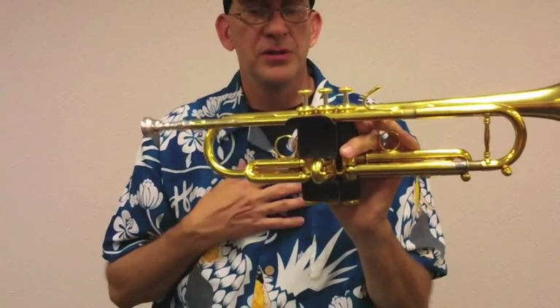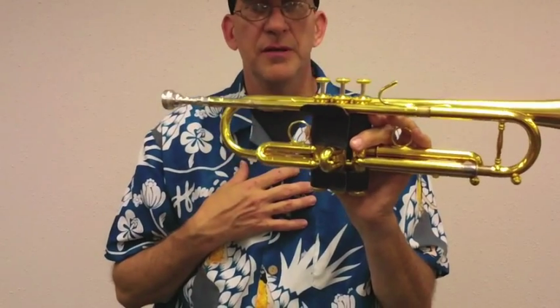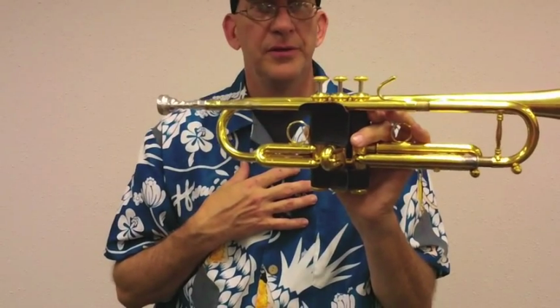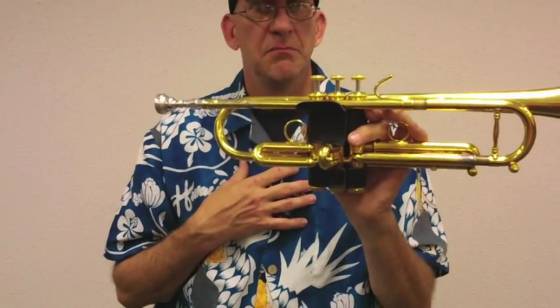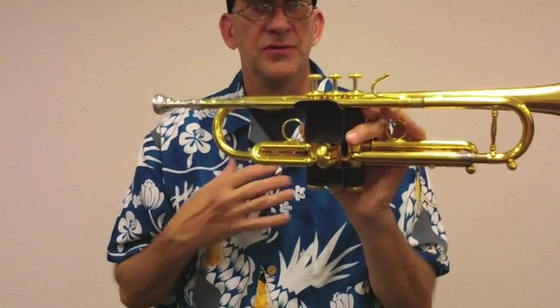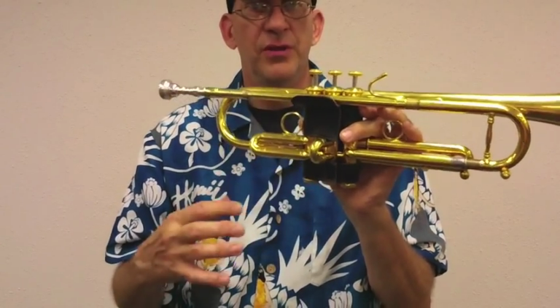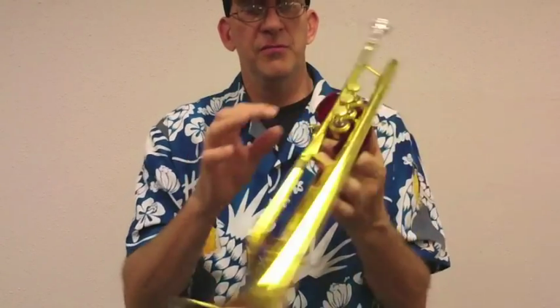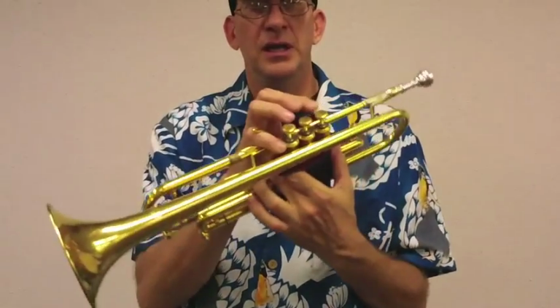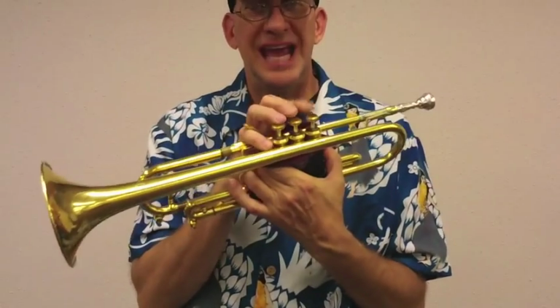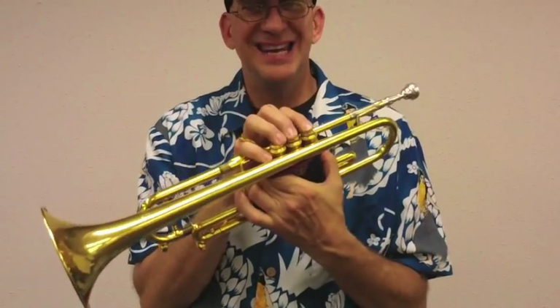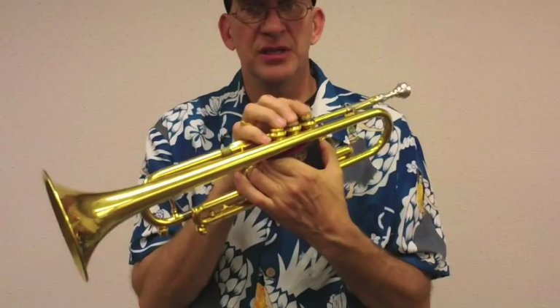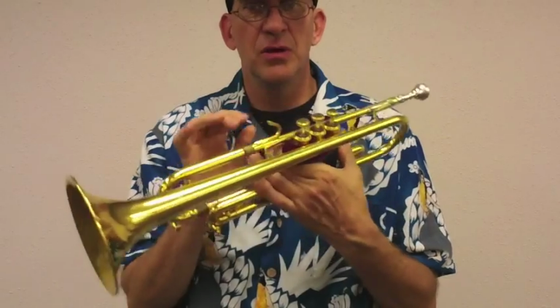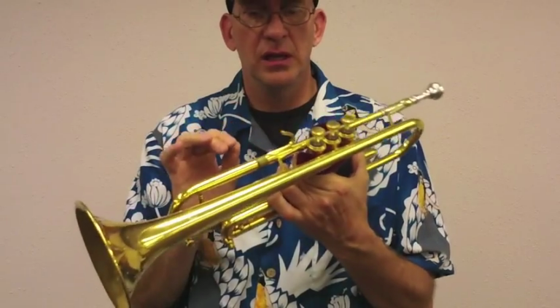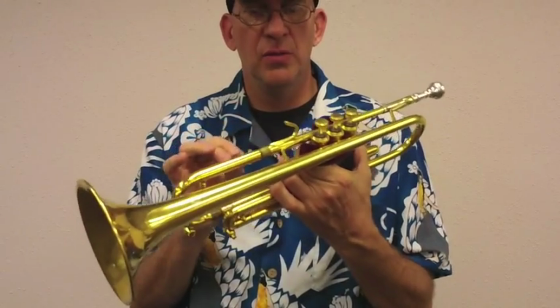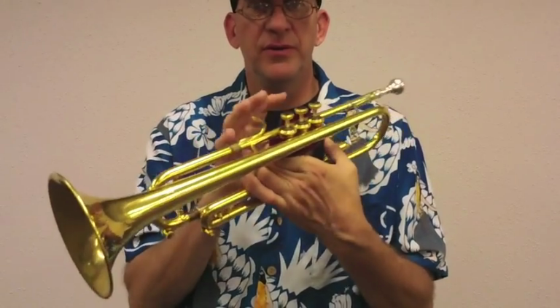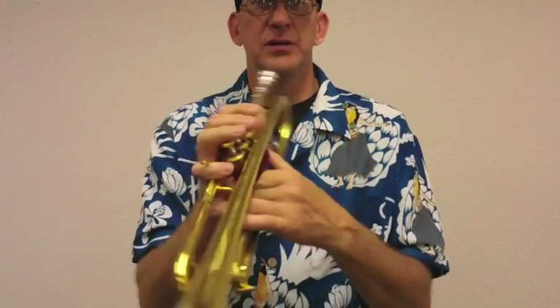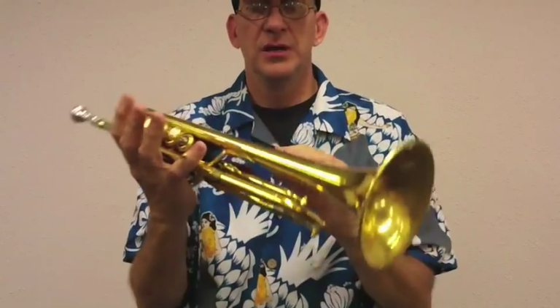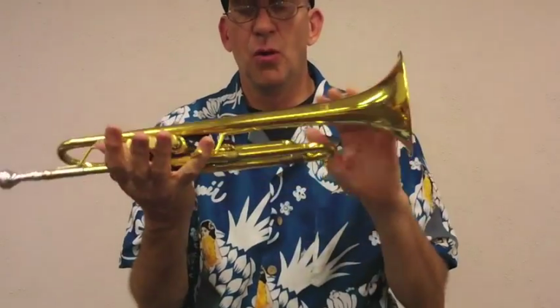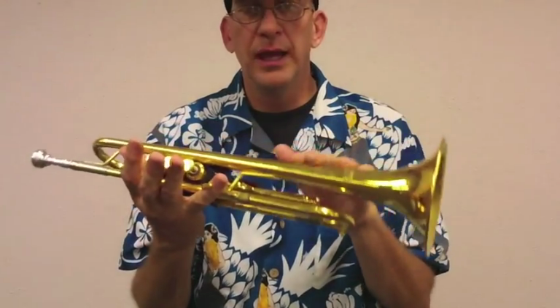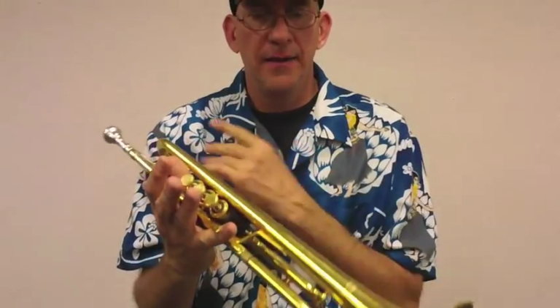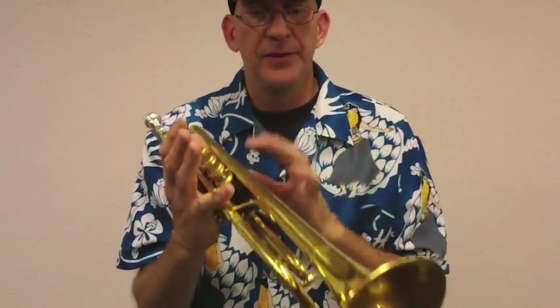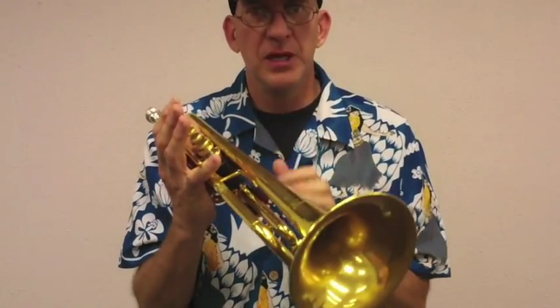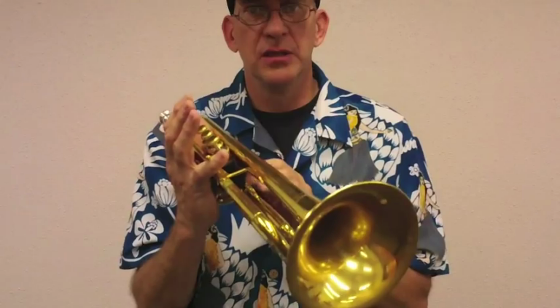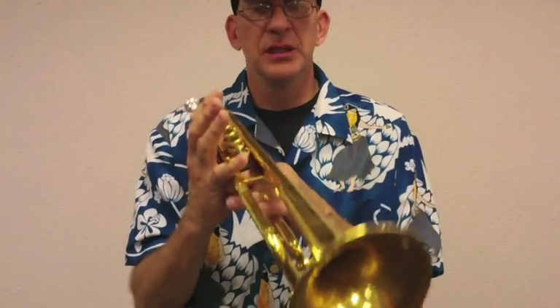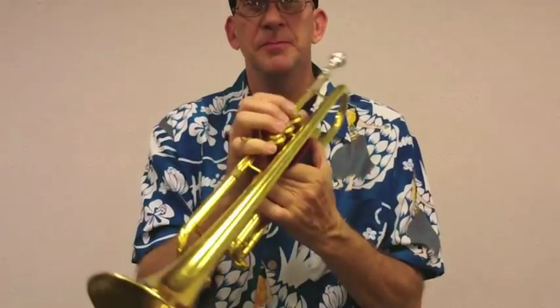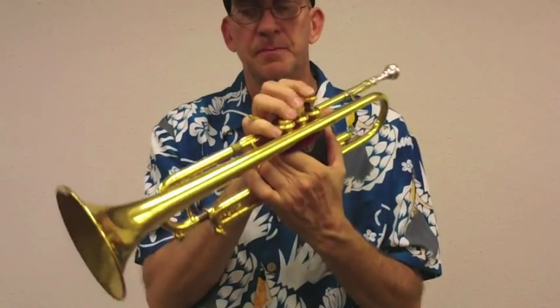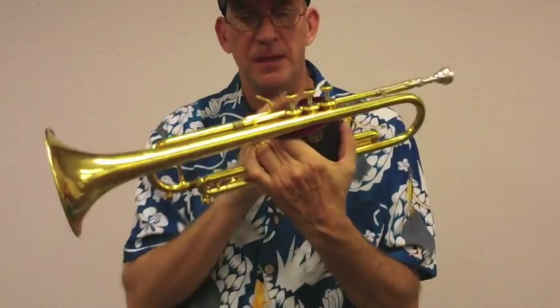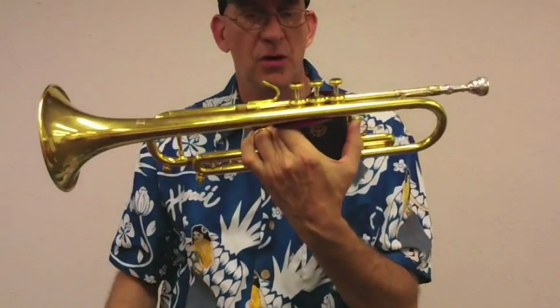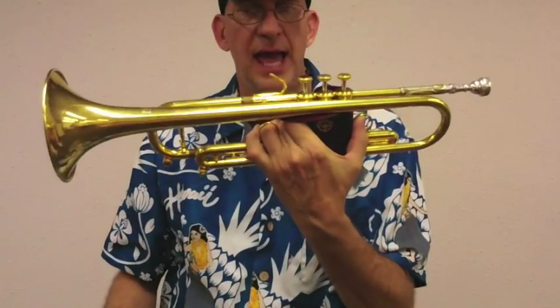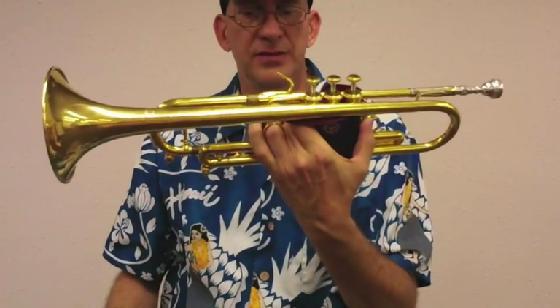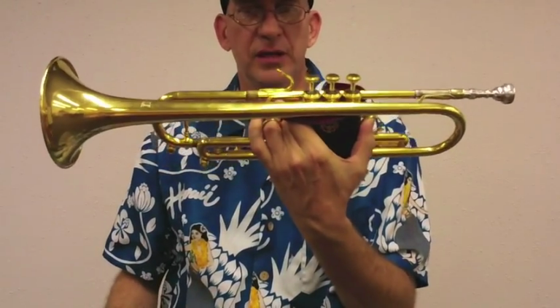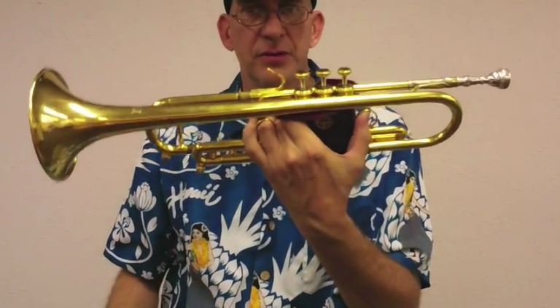Personally, it's a feel thing for me. I just added it to this horn. I like the way it feels because the gold plate for me gets a little bit slippery, so I added this so I've got a little extra grip.